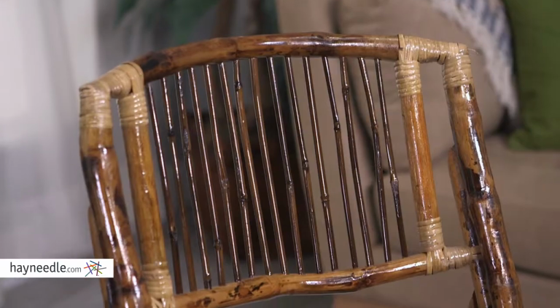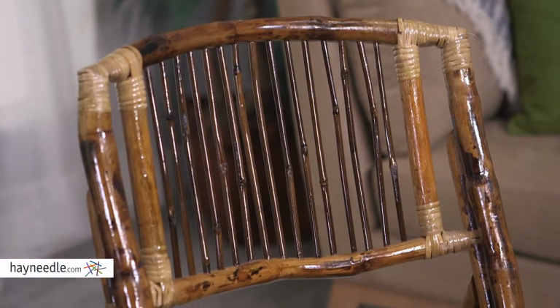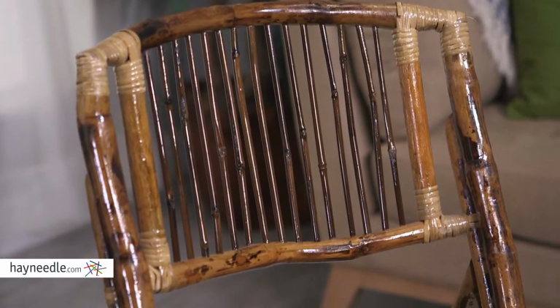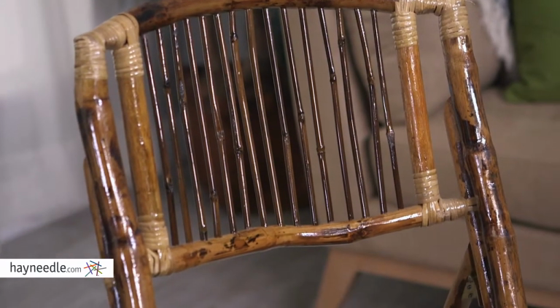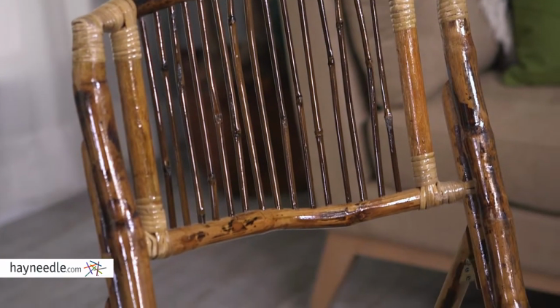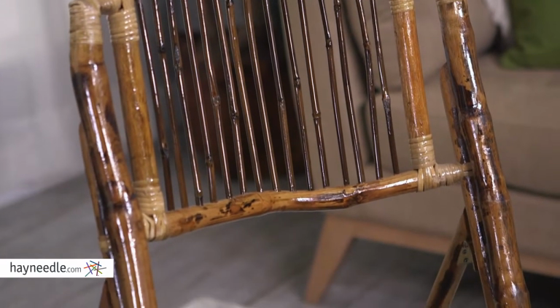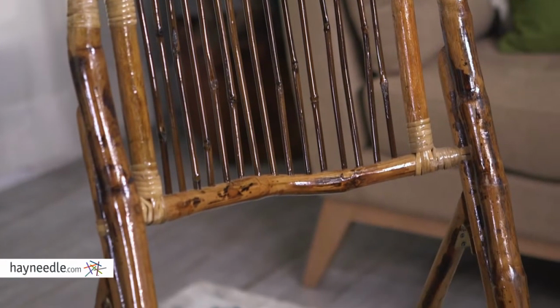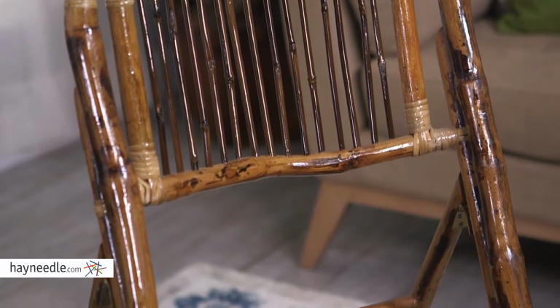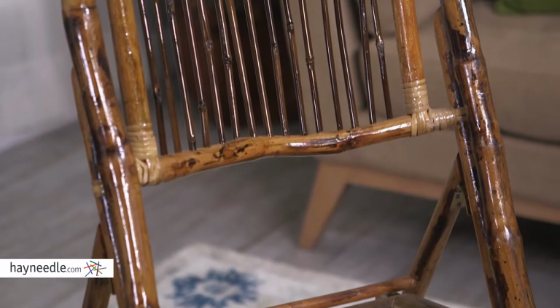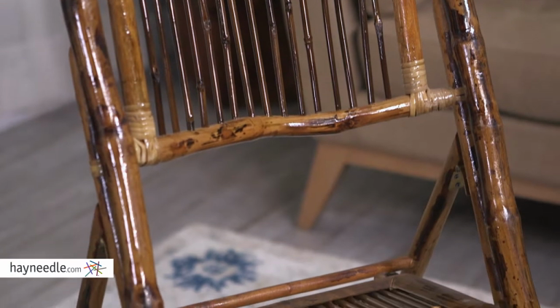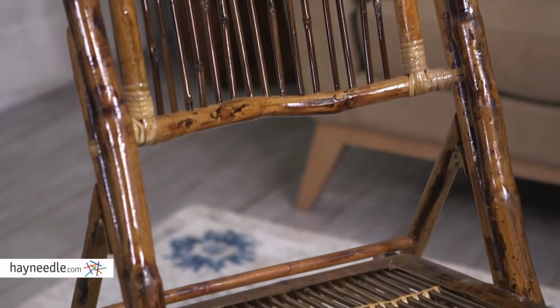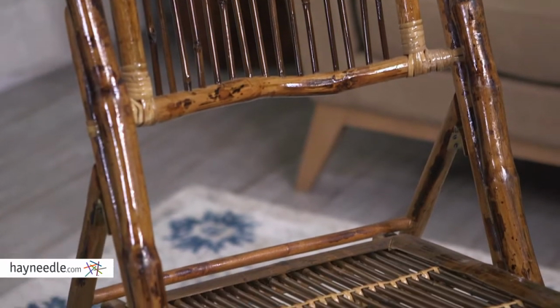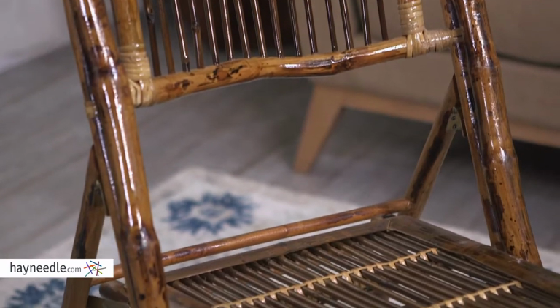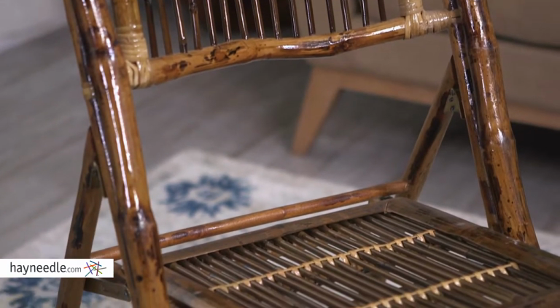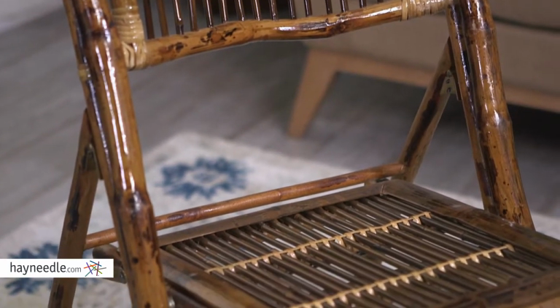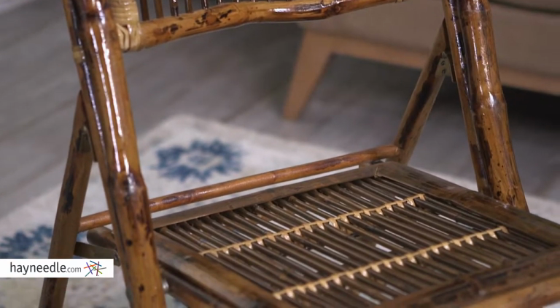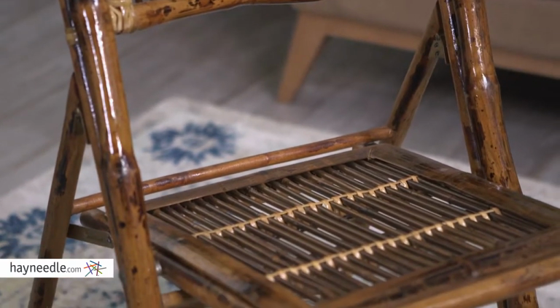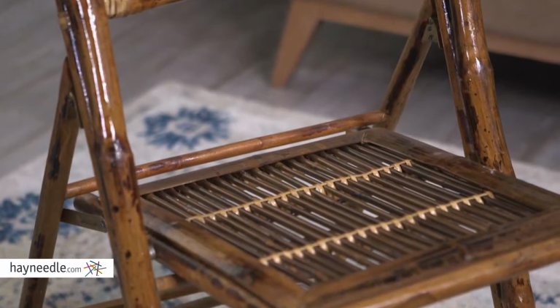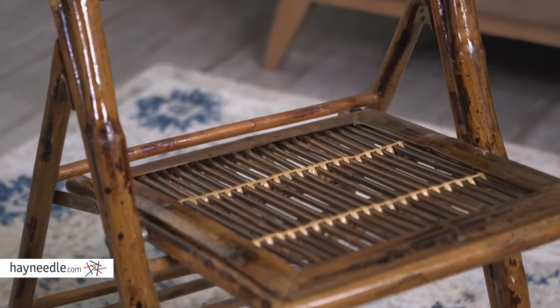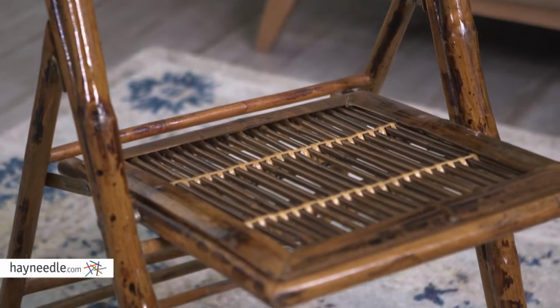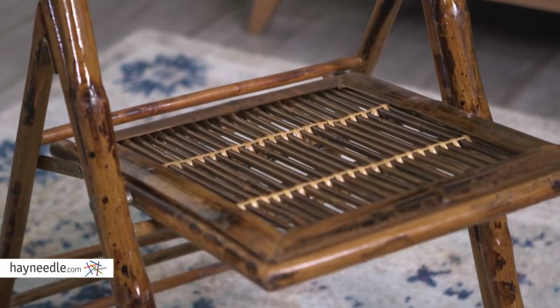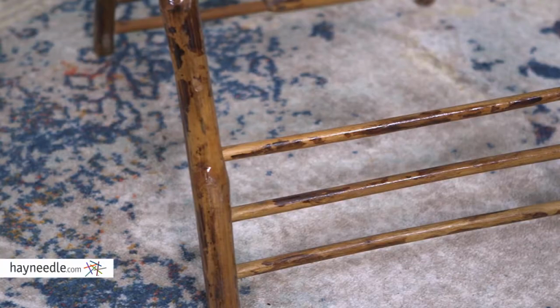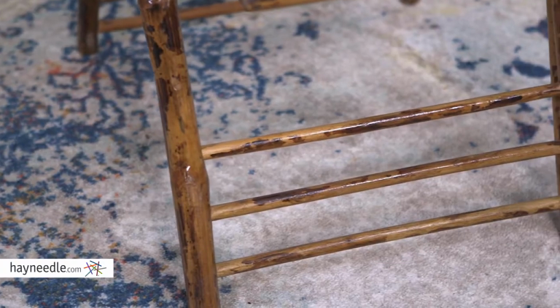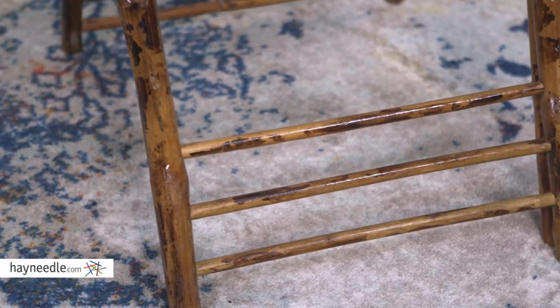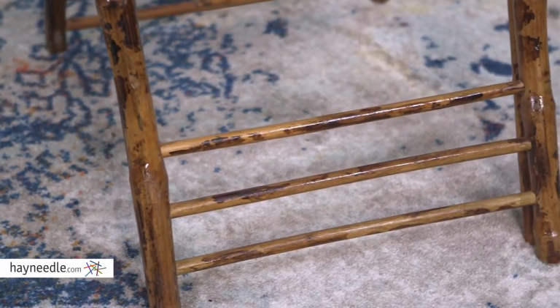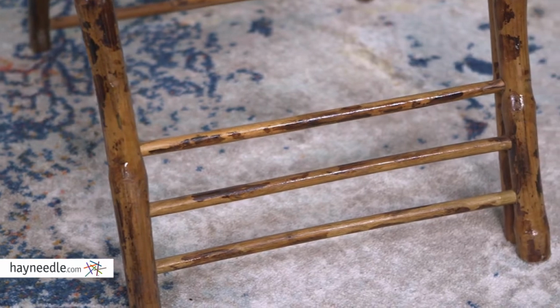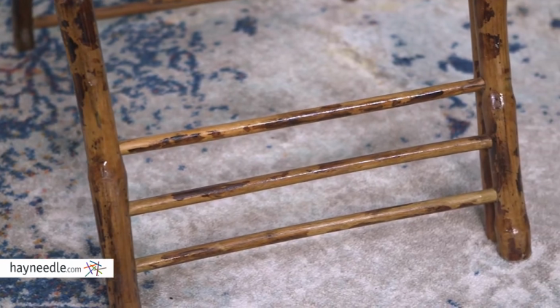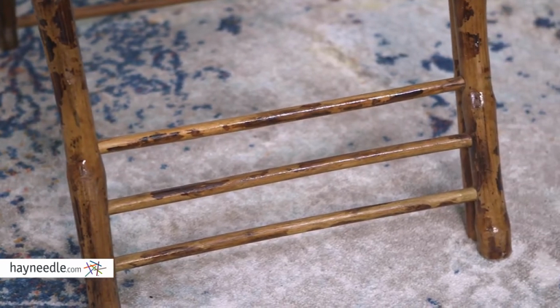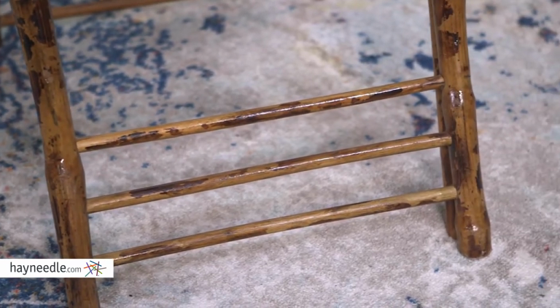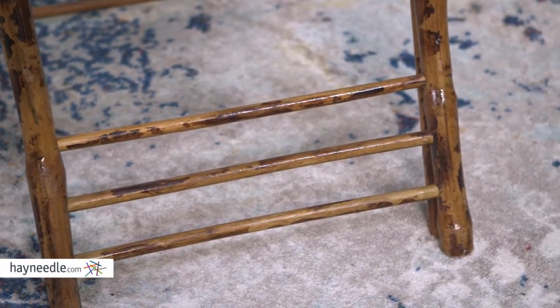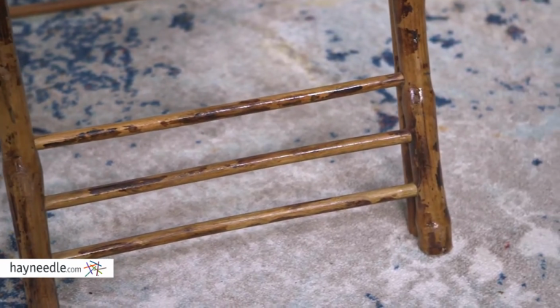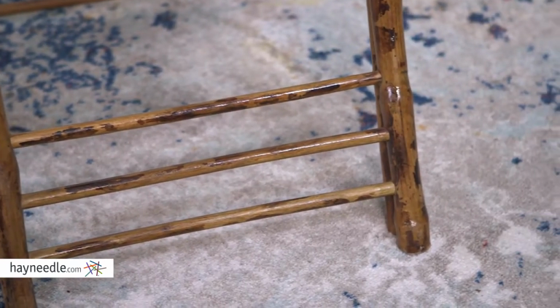This natural and rustic looking chair is made of bamboo and rattan with a clear finish. Plus the seat and legs are reinforced with 4 inch mending braces for added stability and durability.